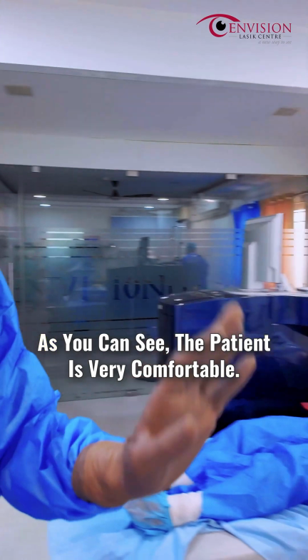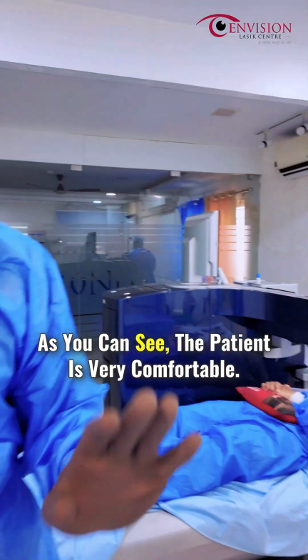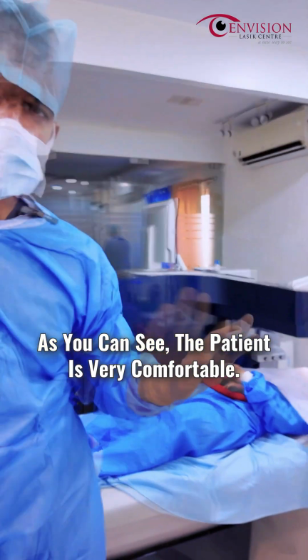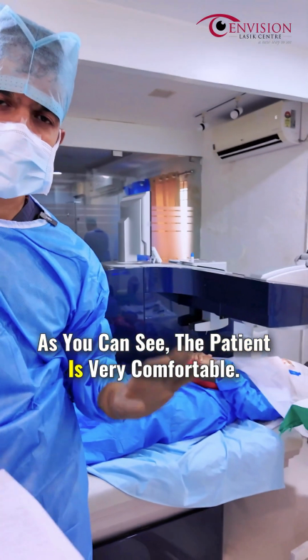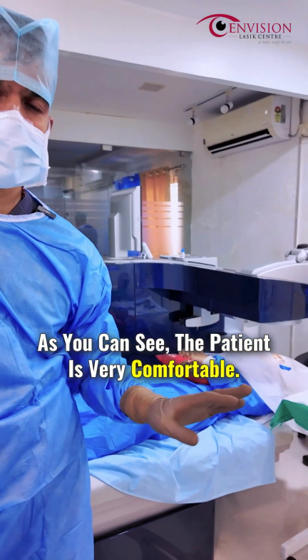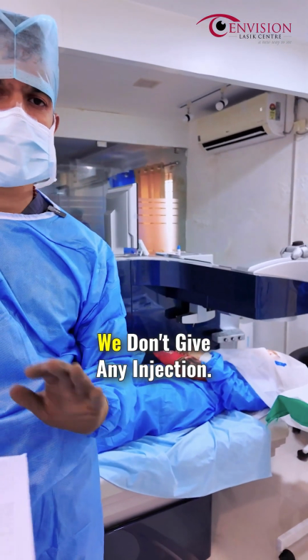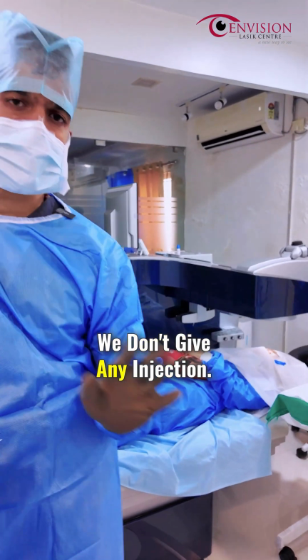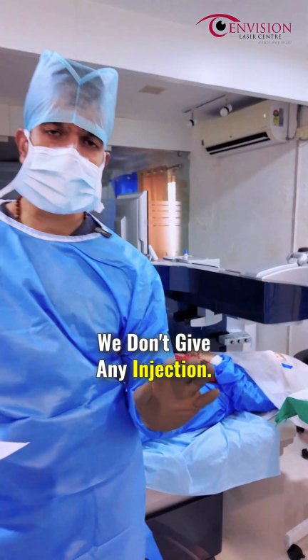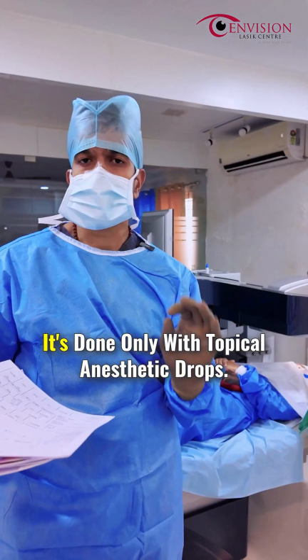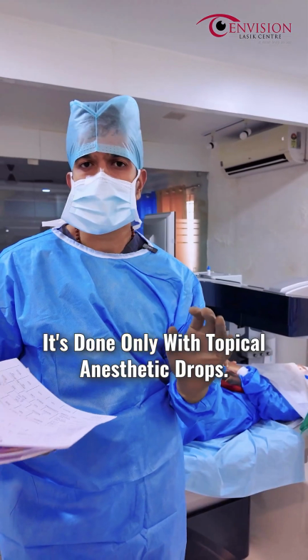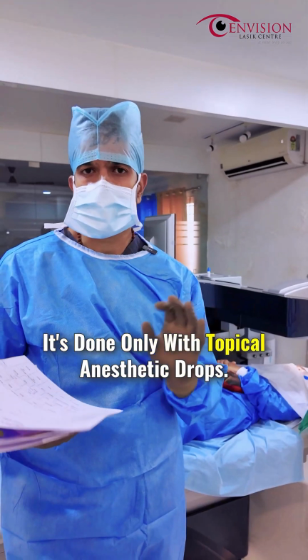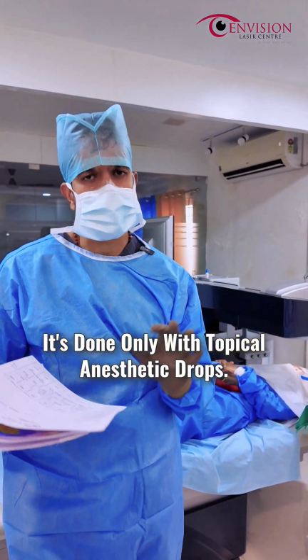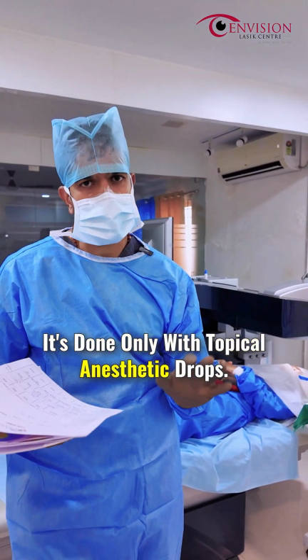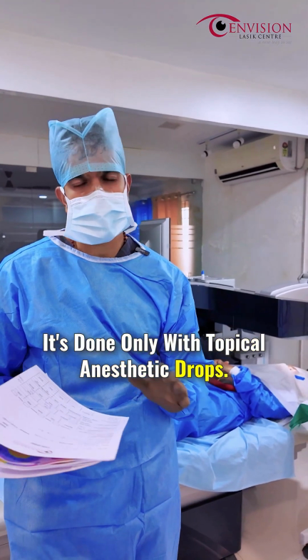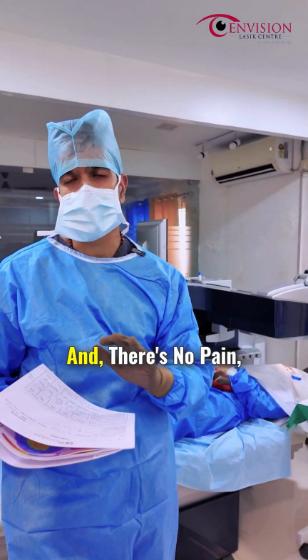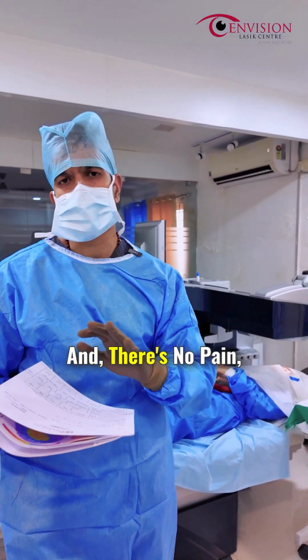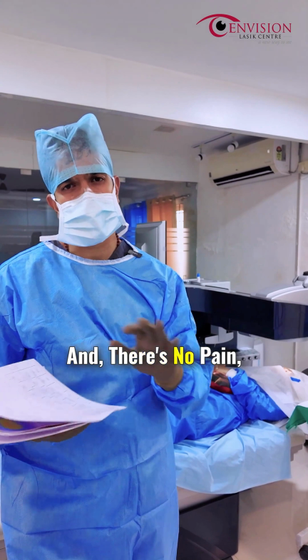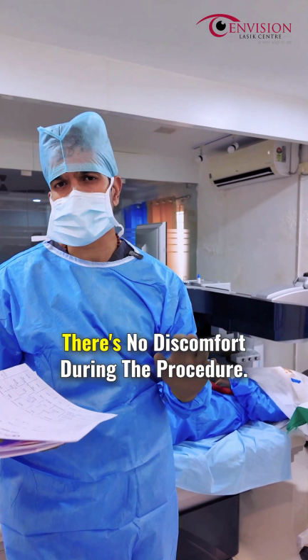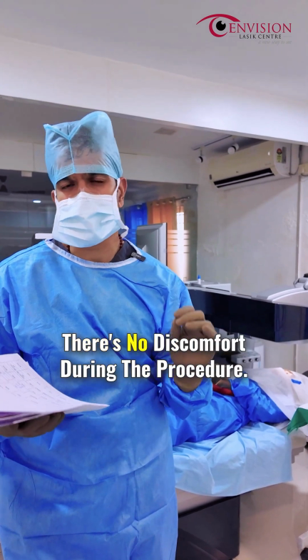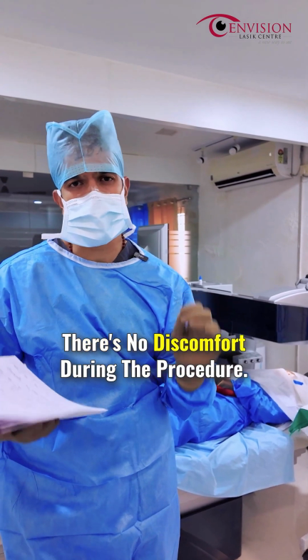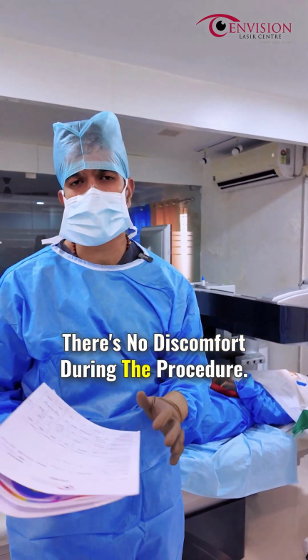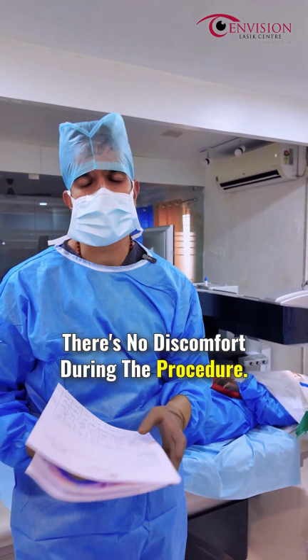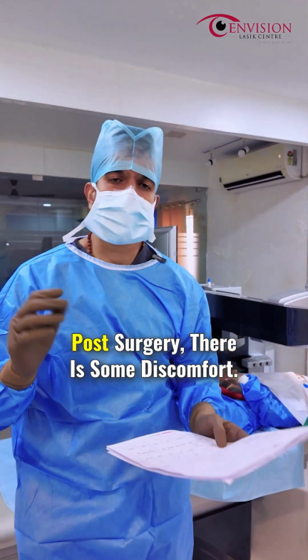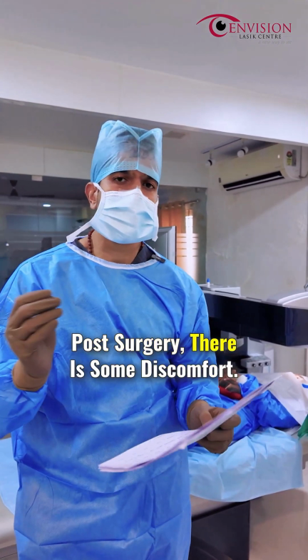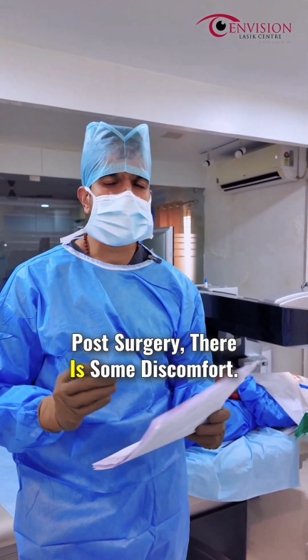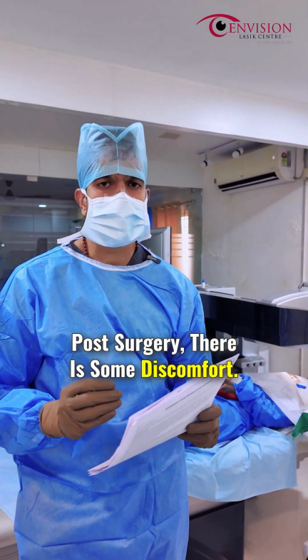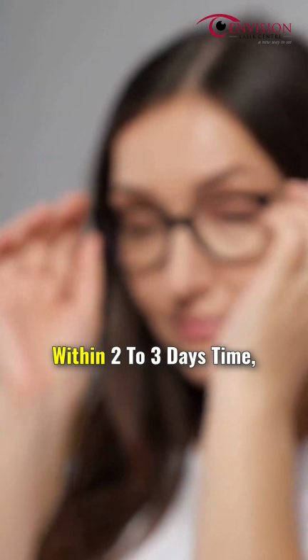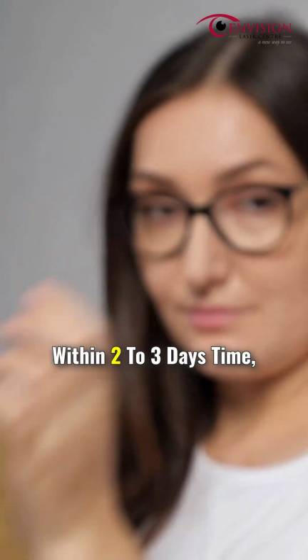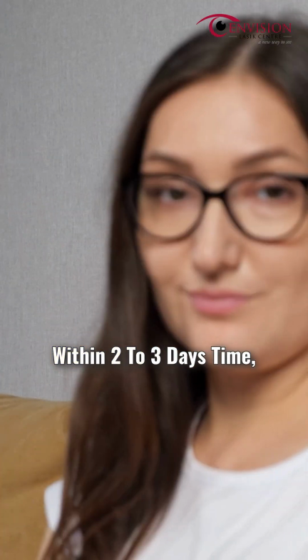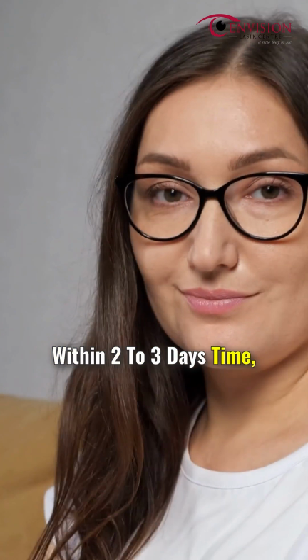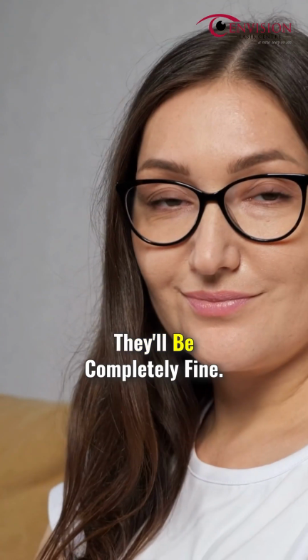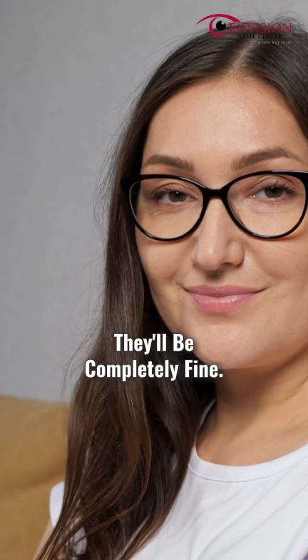As you can see, the patient is very comfortable. We don't give any injection — it's done only with topical anesthetic drops, and there's no pain or discomfort during the procedure. After surgery, there is some discomfort, but within two to three days they'll be completely fine.